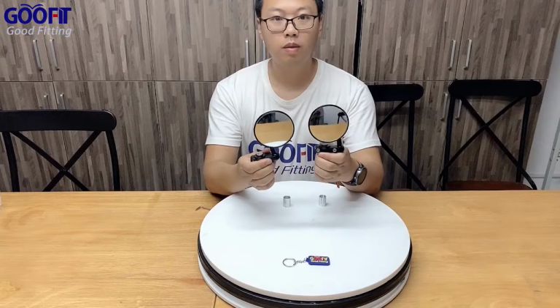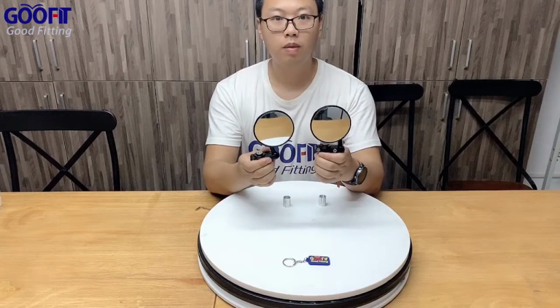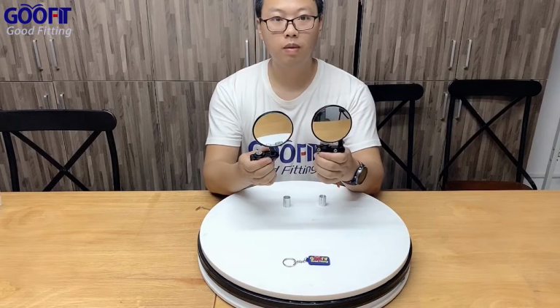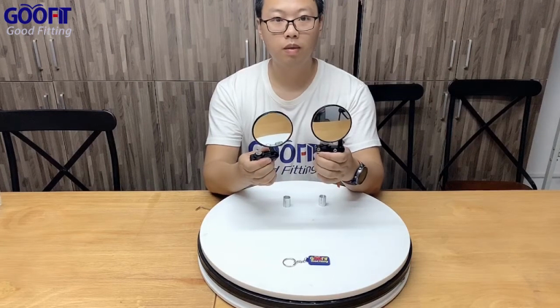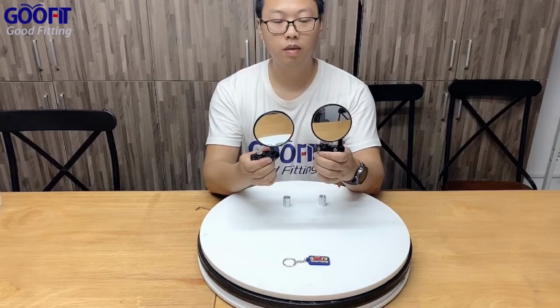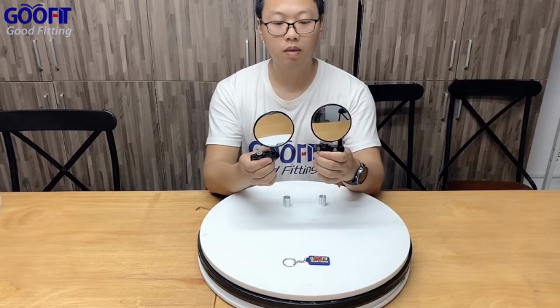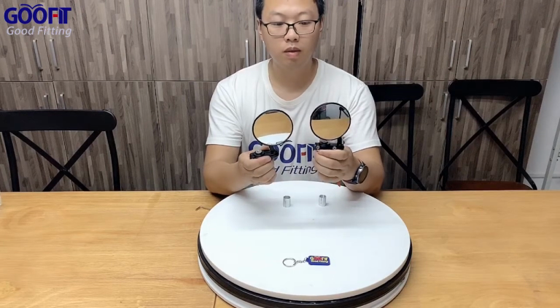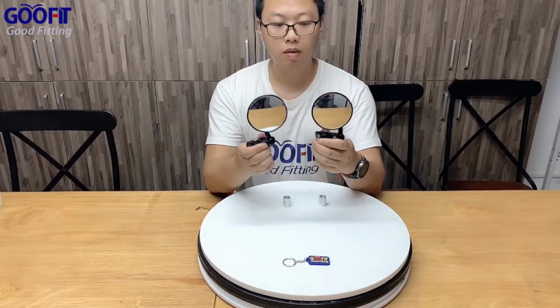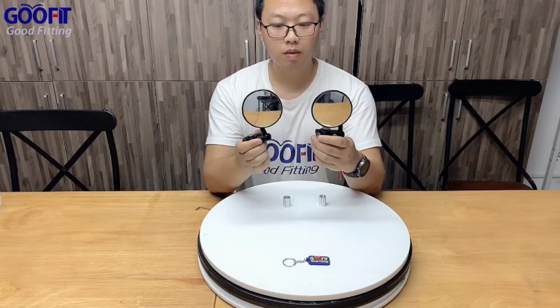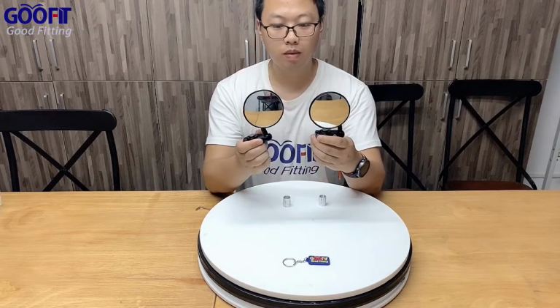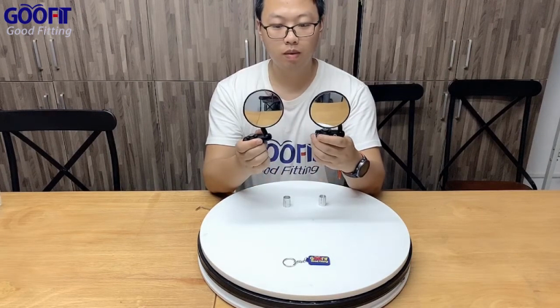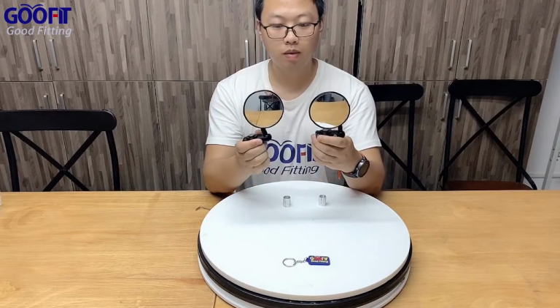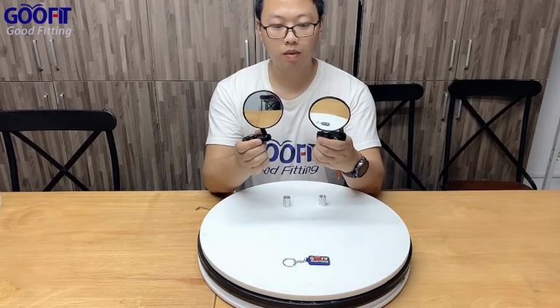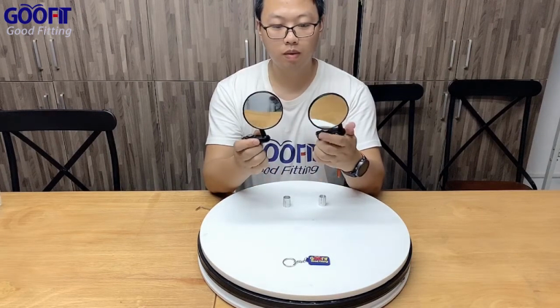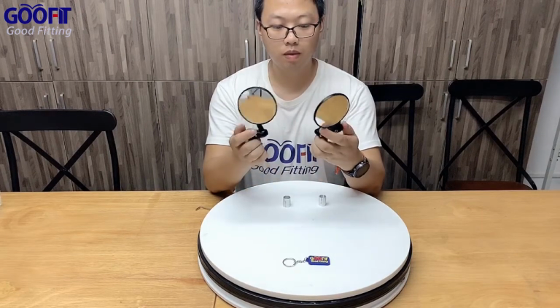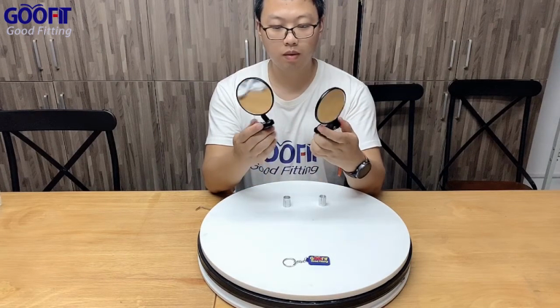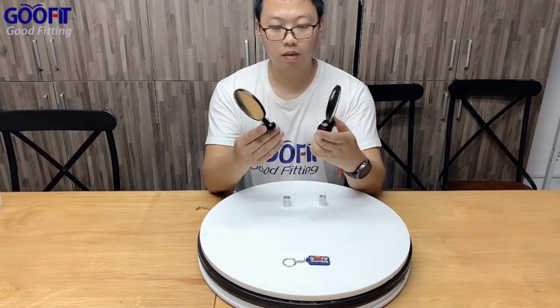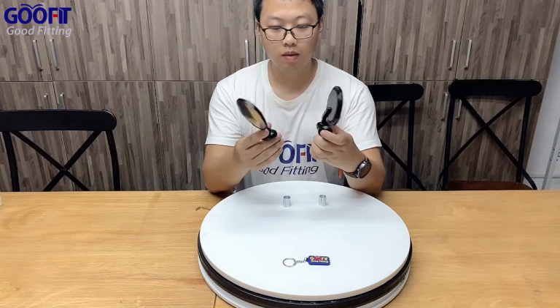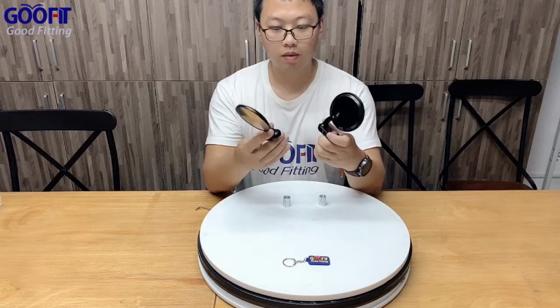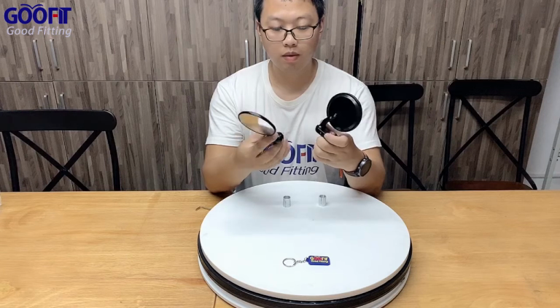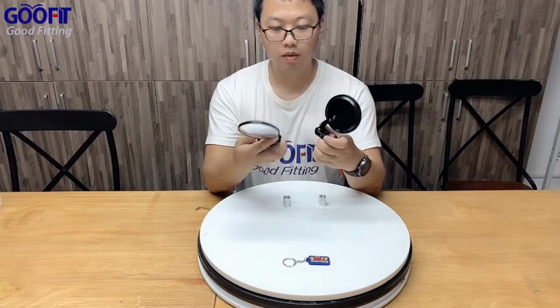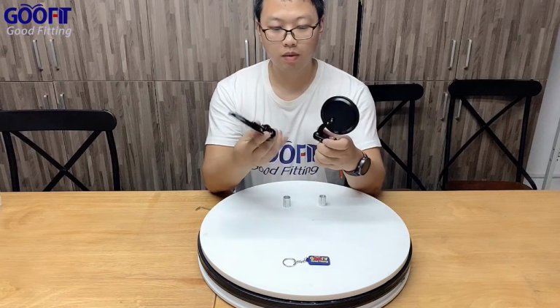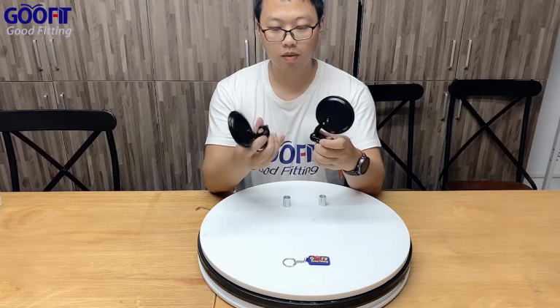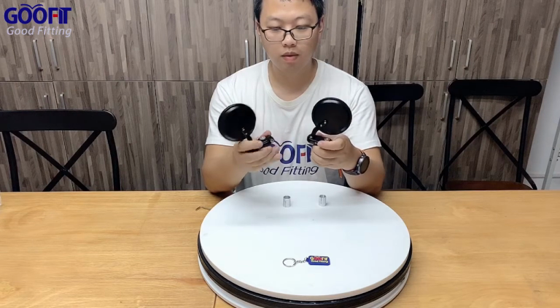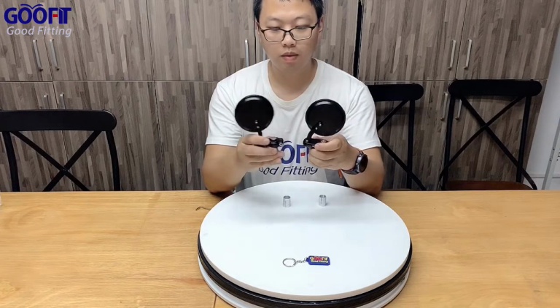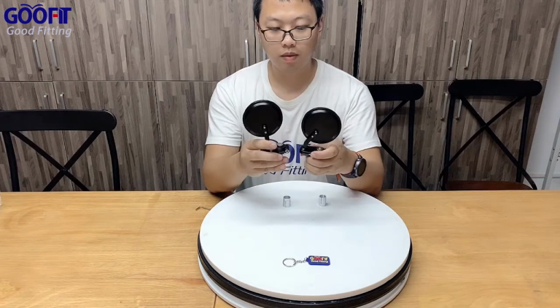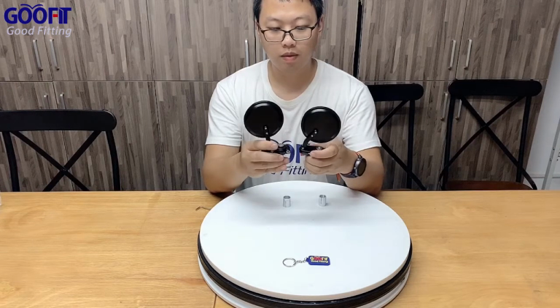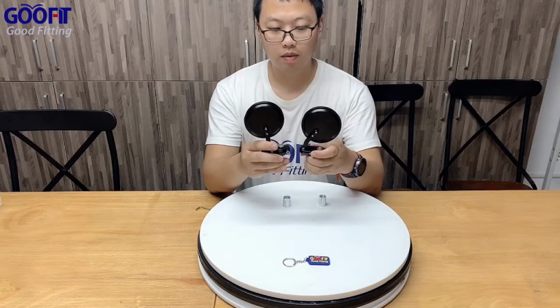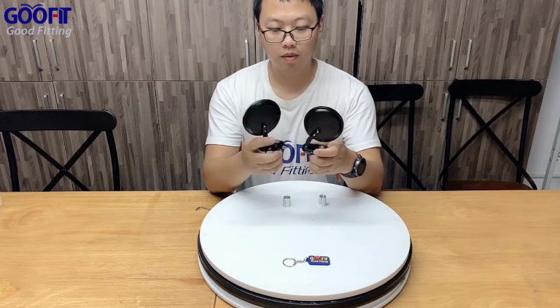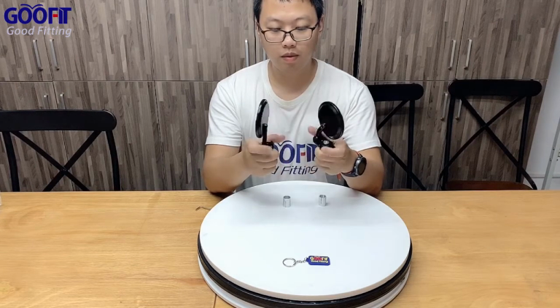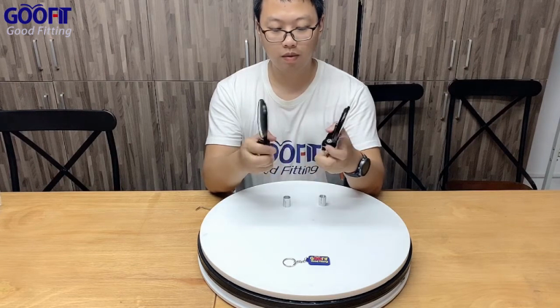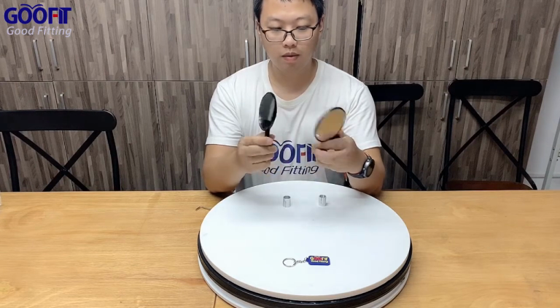Hello everyone, welcome to GoFit showroom. Today we are going to introduce these Ronda motorcycle rear-view side mirrors.